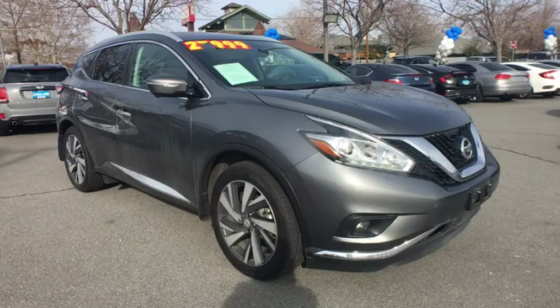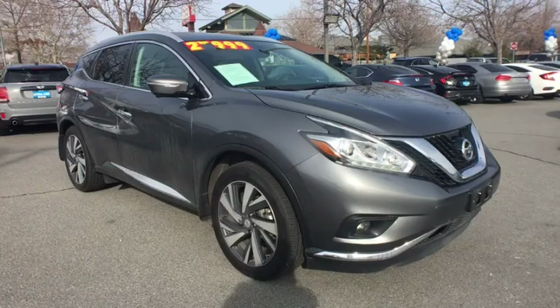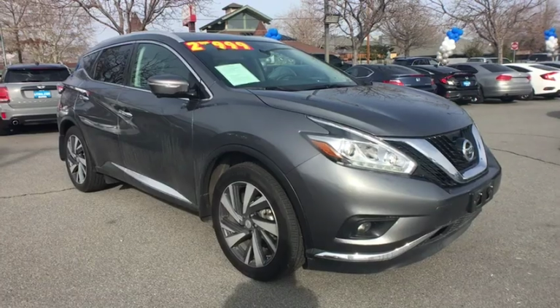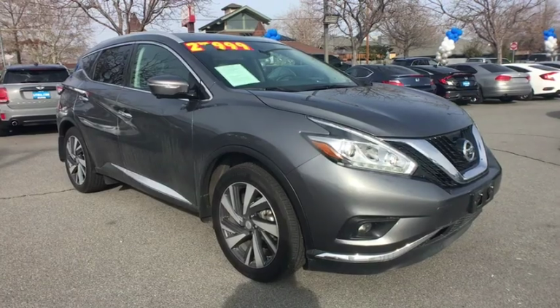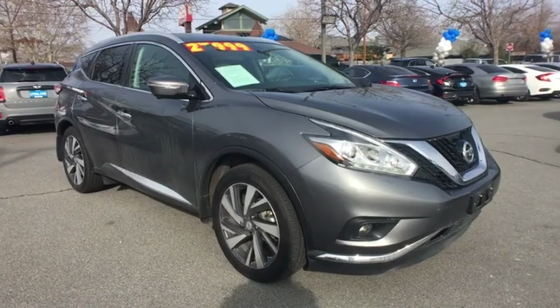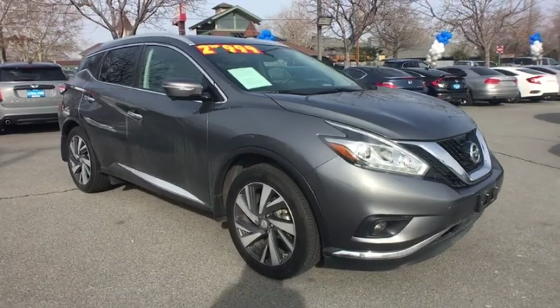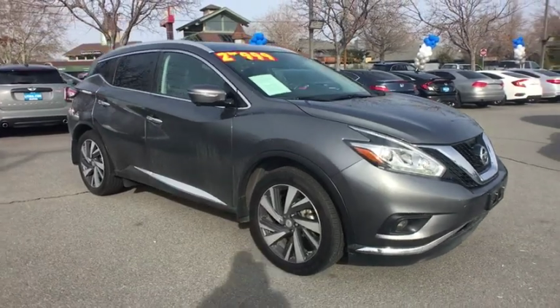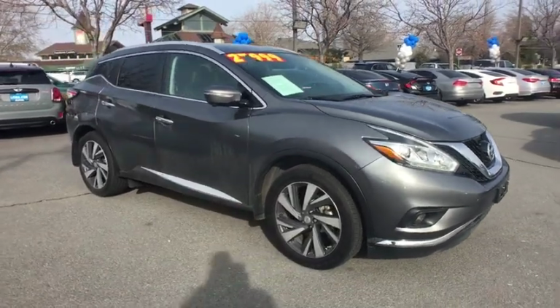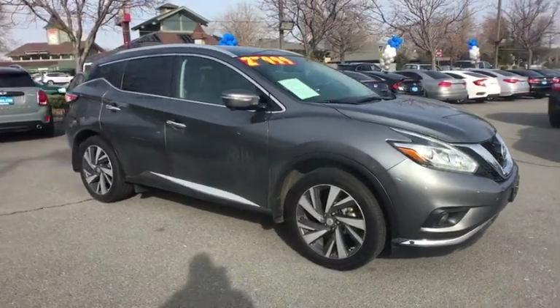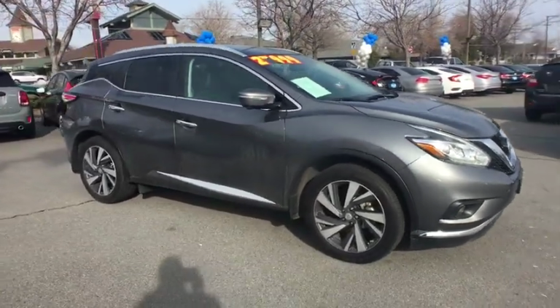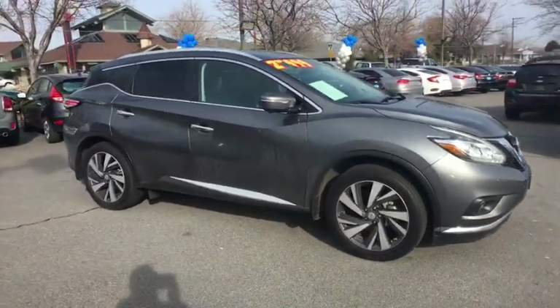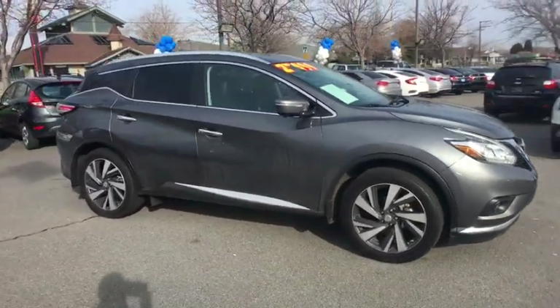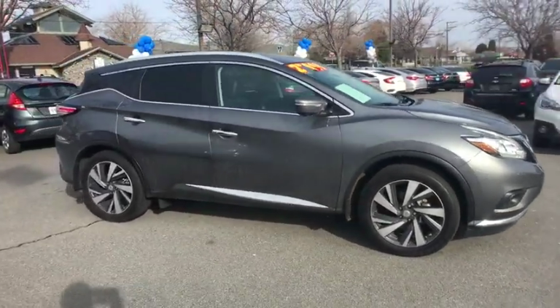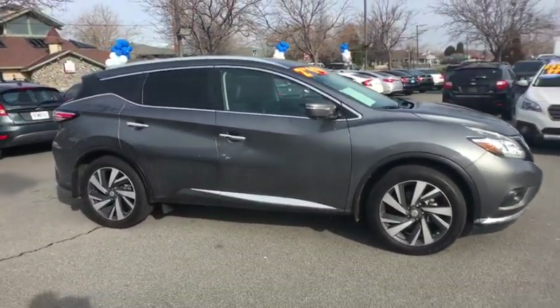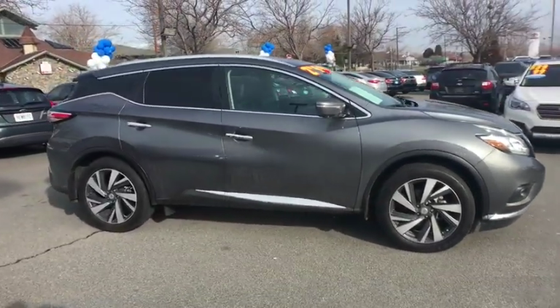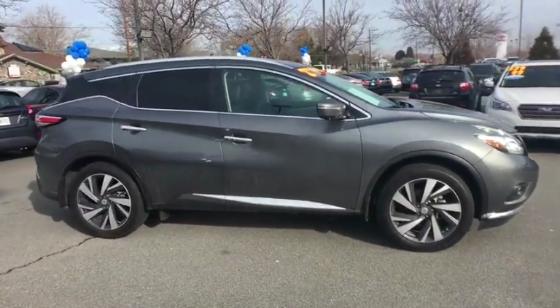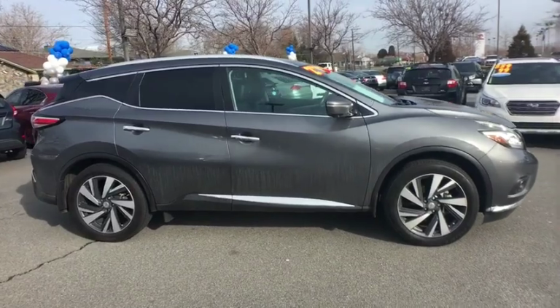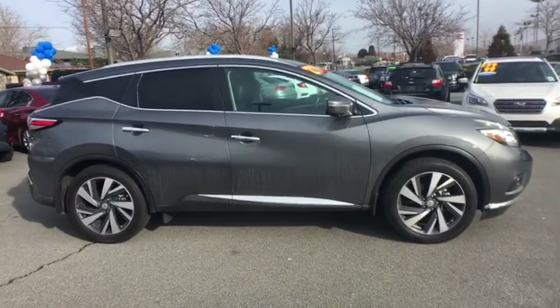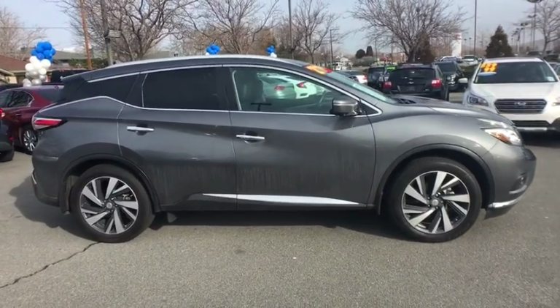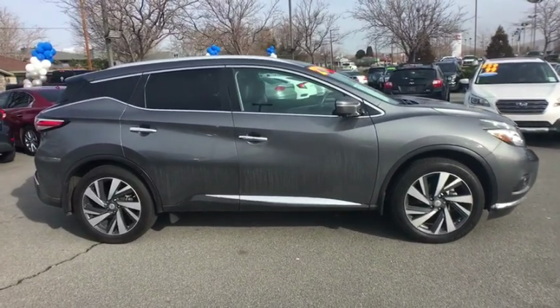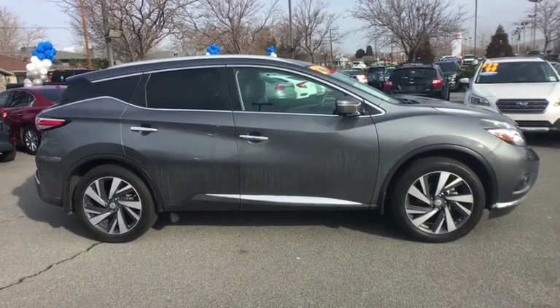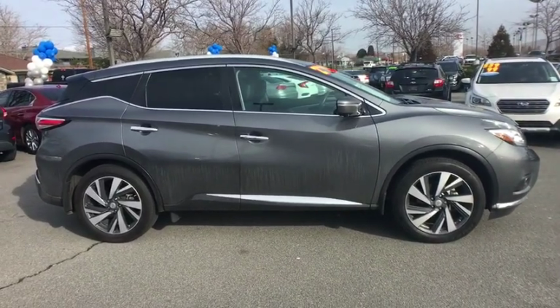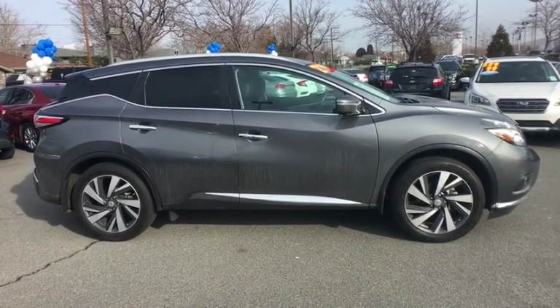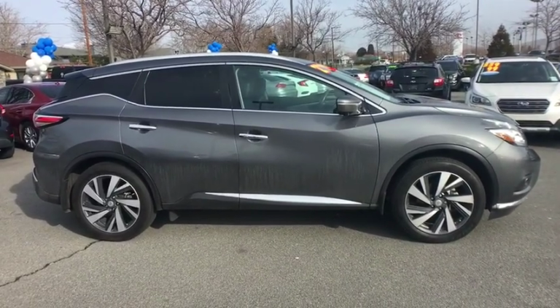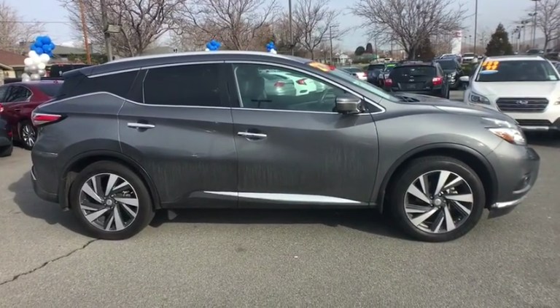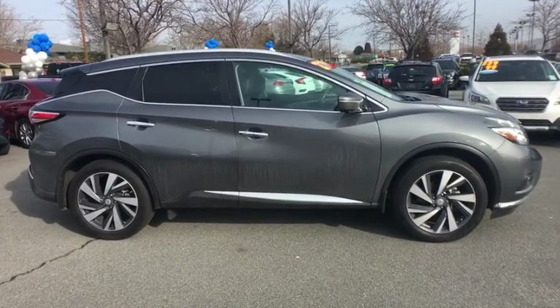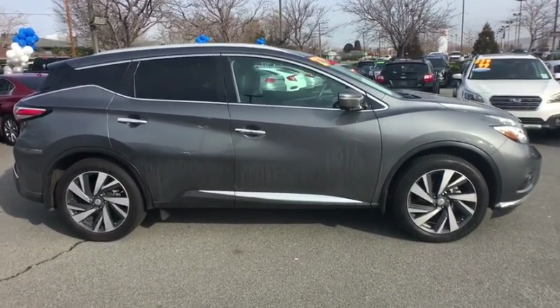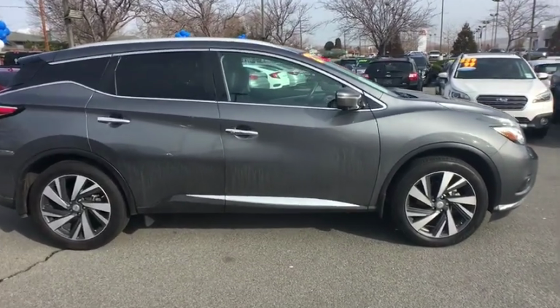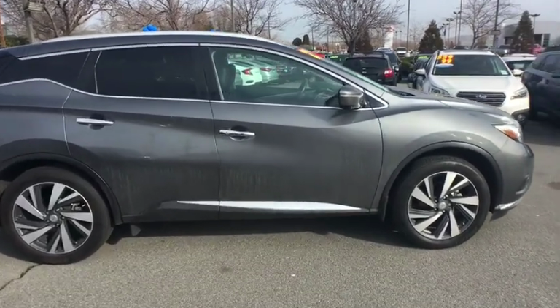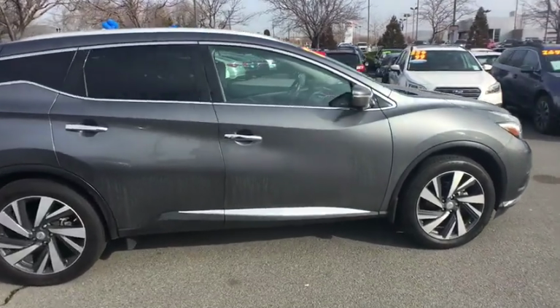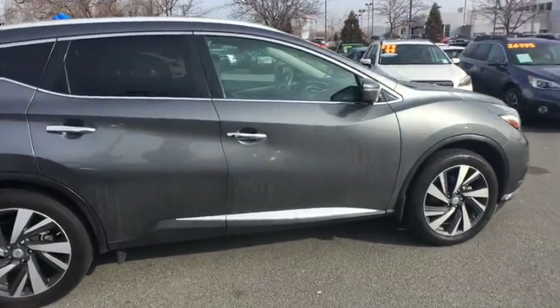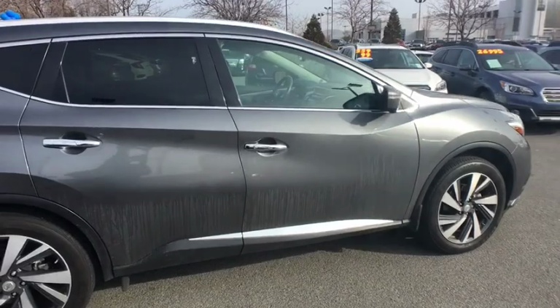The 2015 Nissan Murano. The peace of mind of award-winning safety, including a five-star rating for side impact crash safety, comes standard with the Nissan Murano.